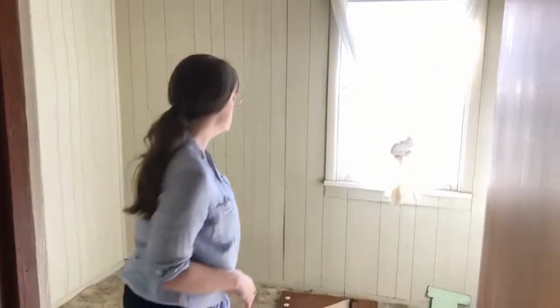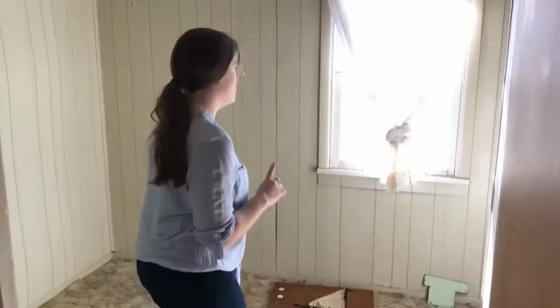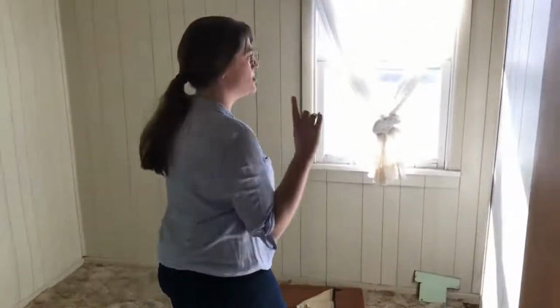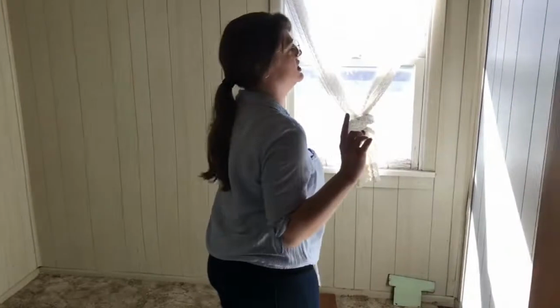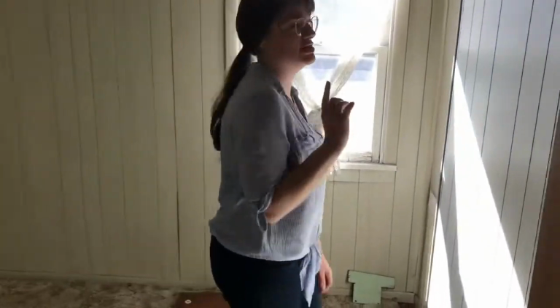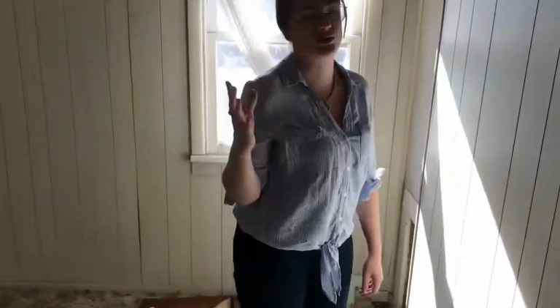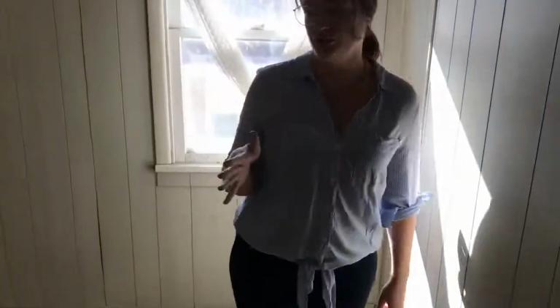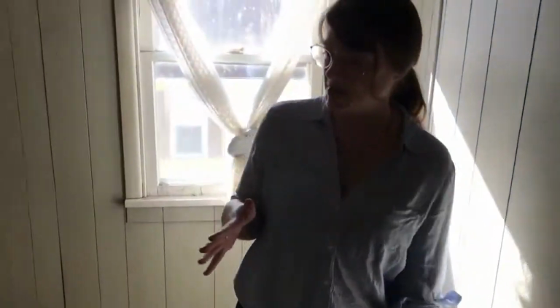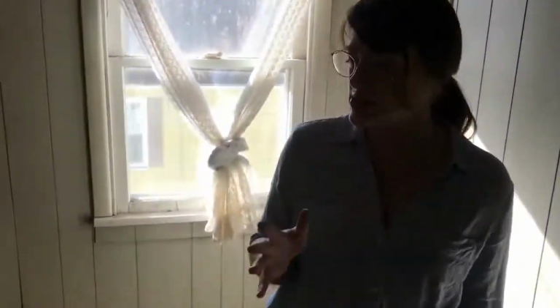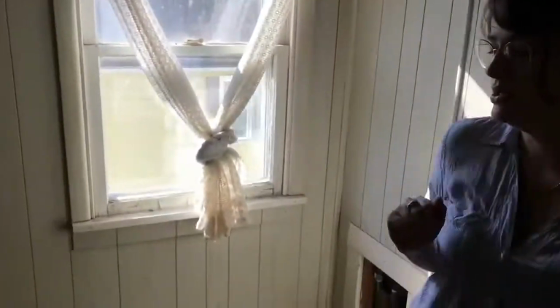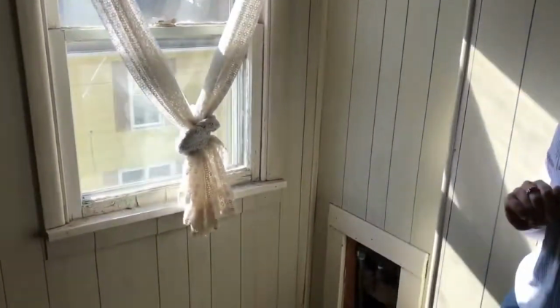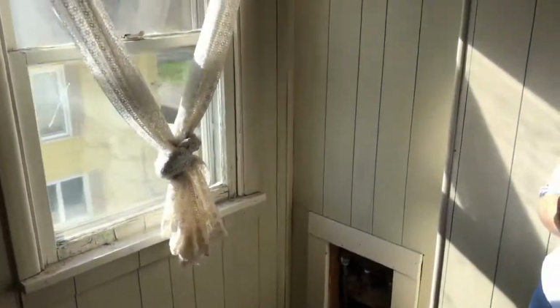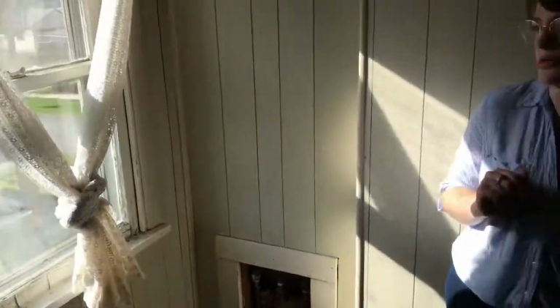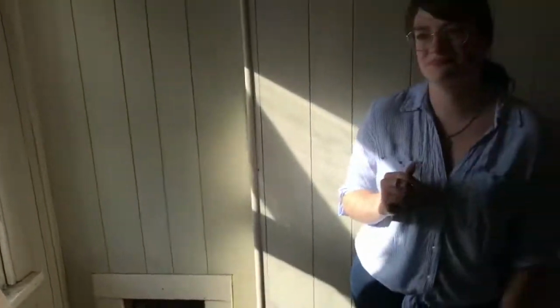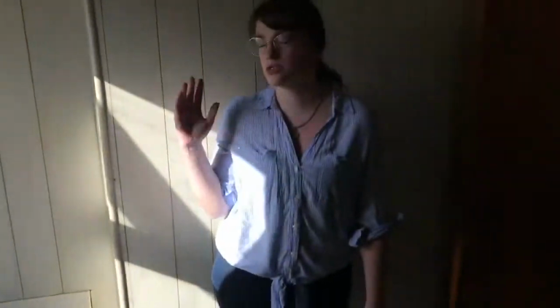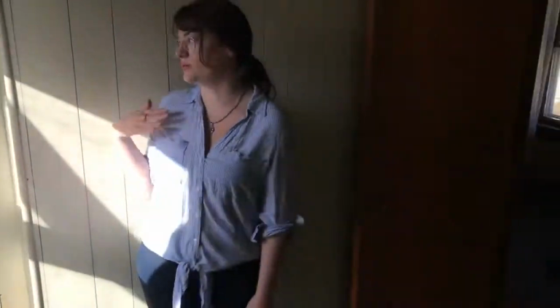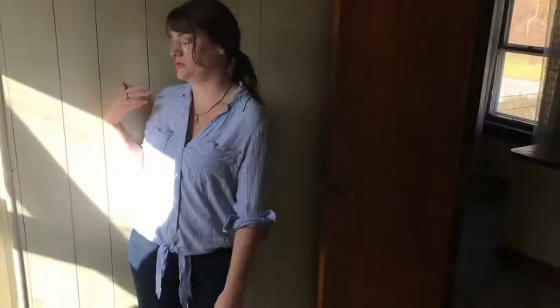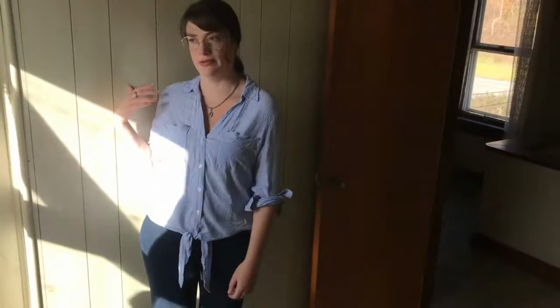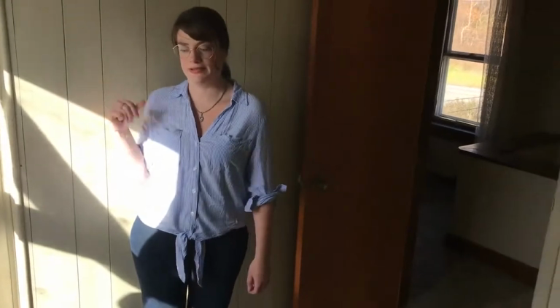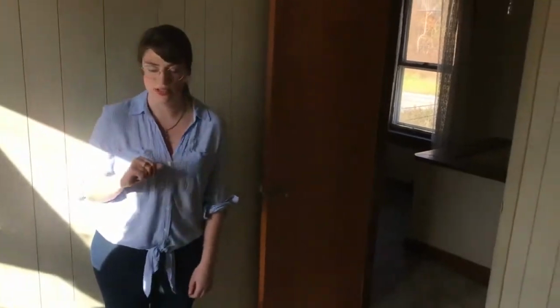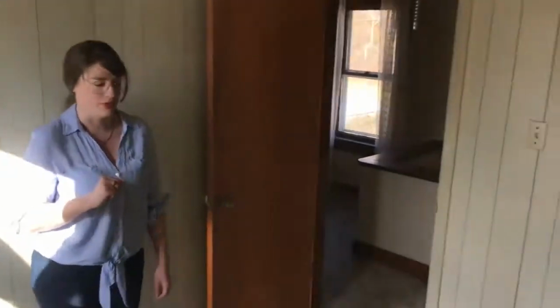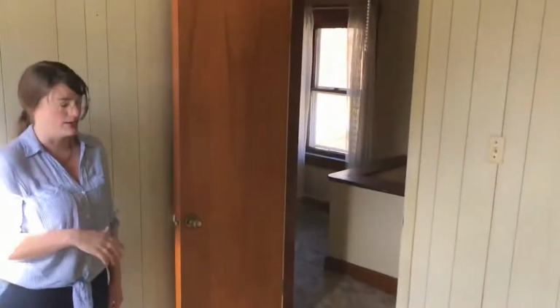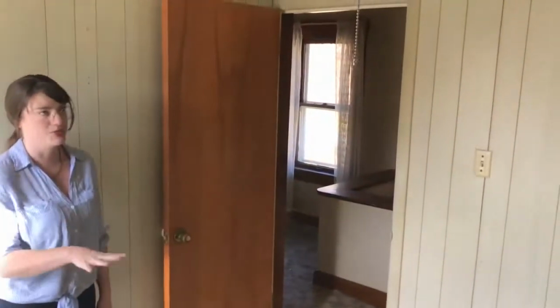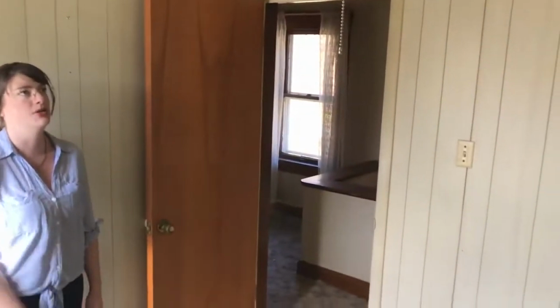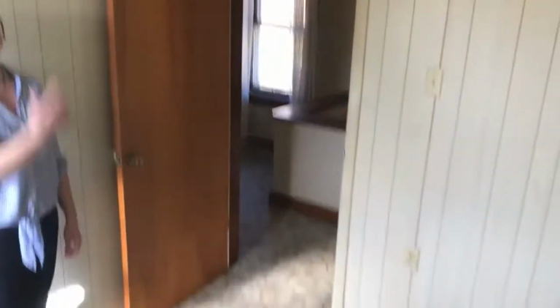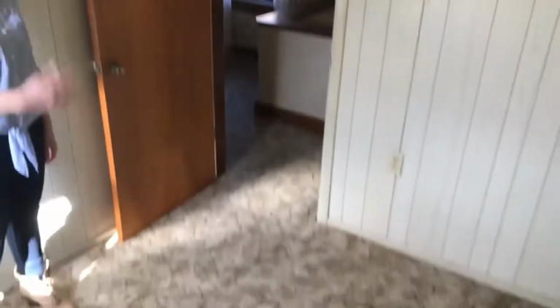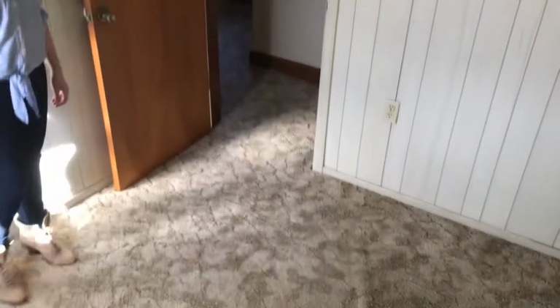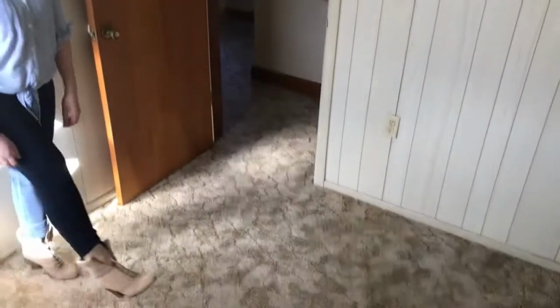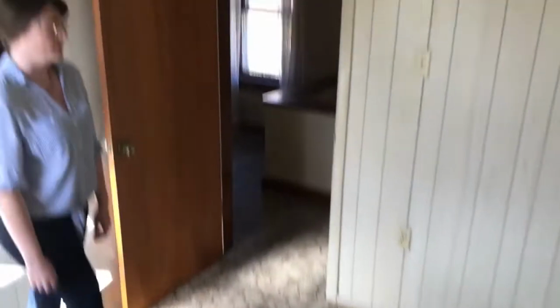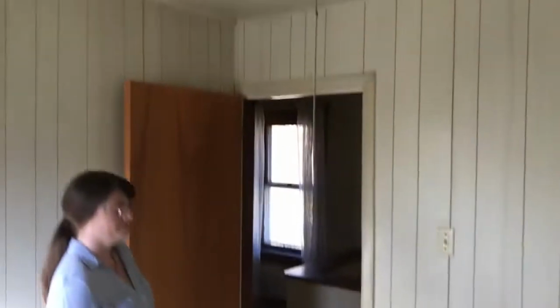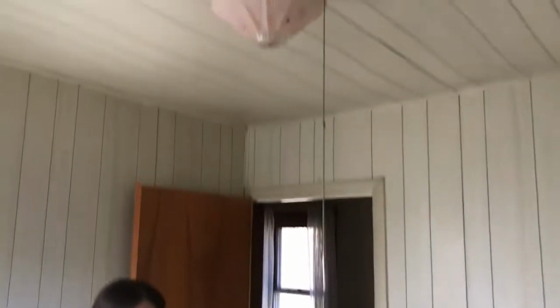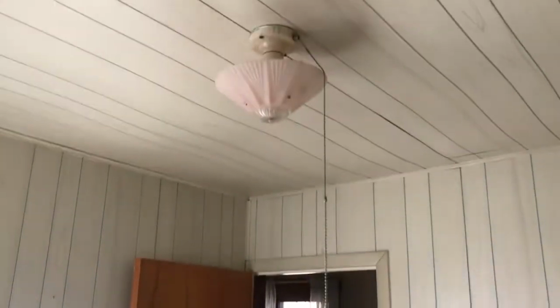So we're going to turn this into an office space. I'm not sure what we're going to do with the paneling yet, but the carpet's coming out and we'll put a new light fixture in. That'll be cool.